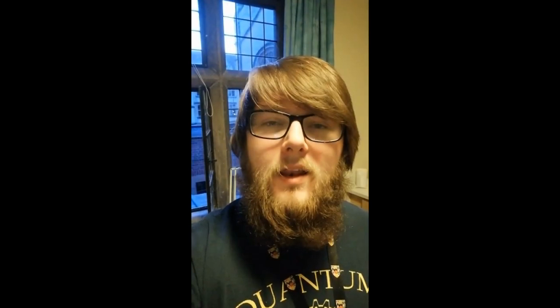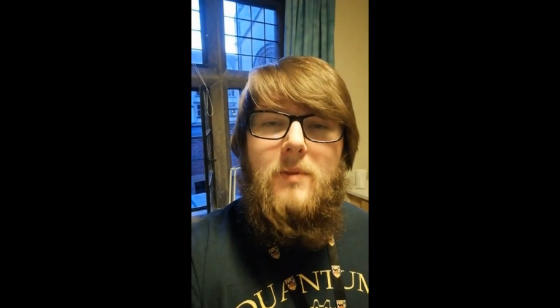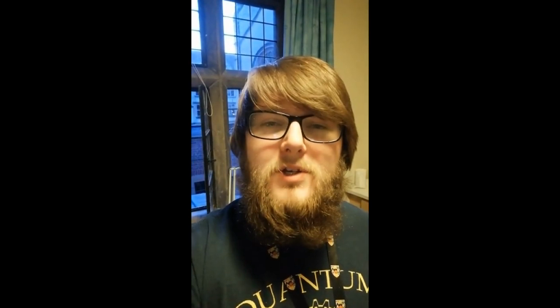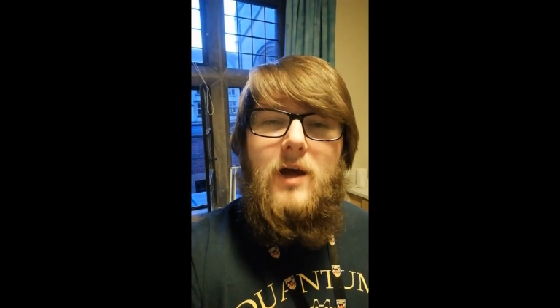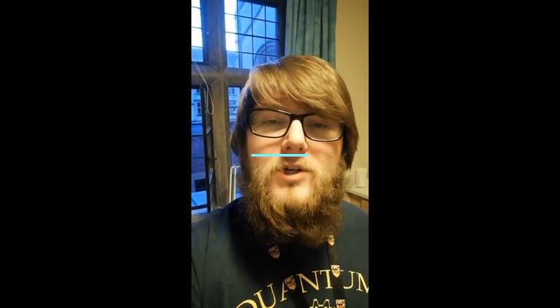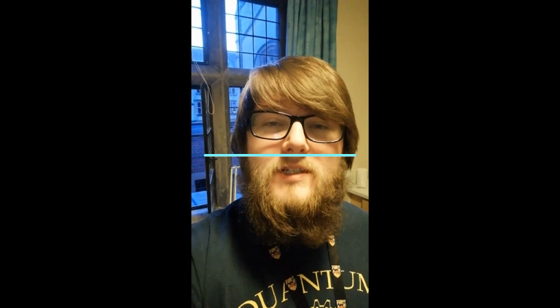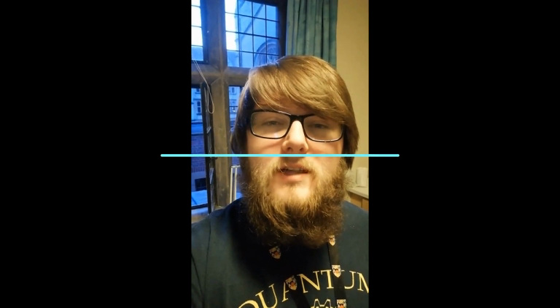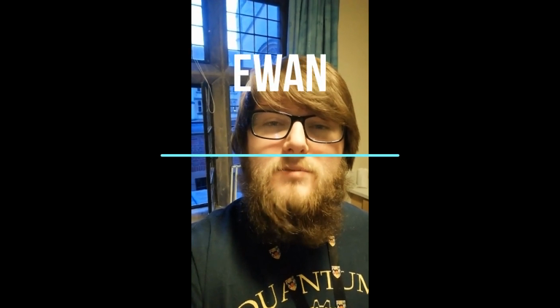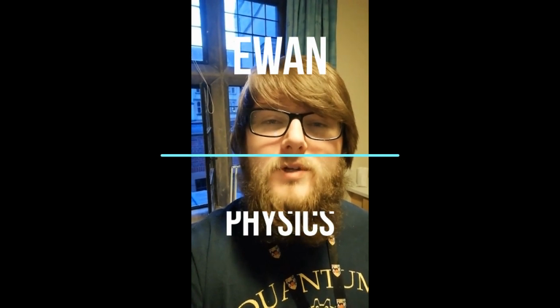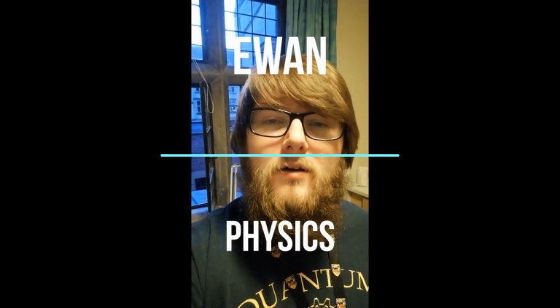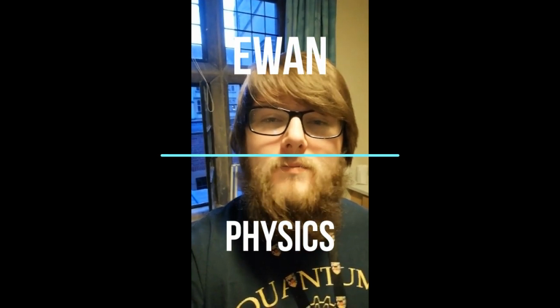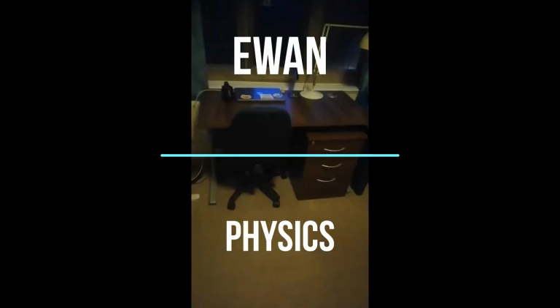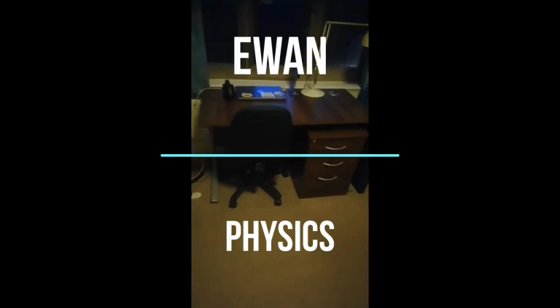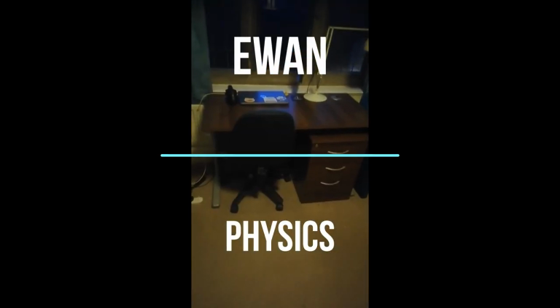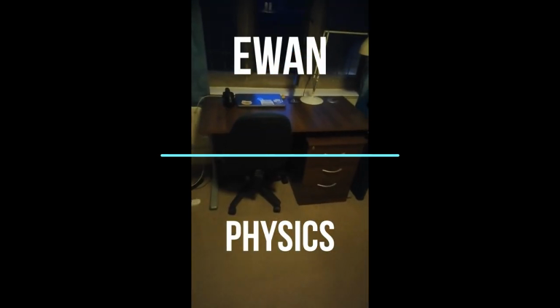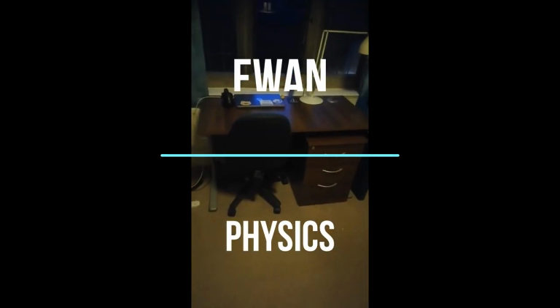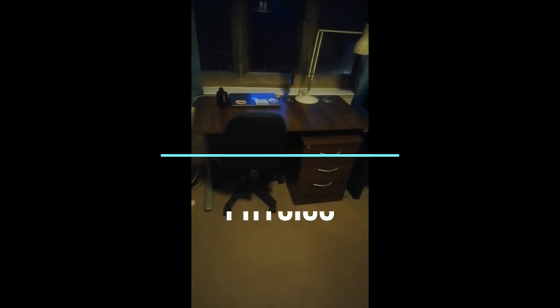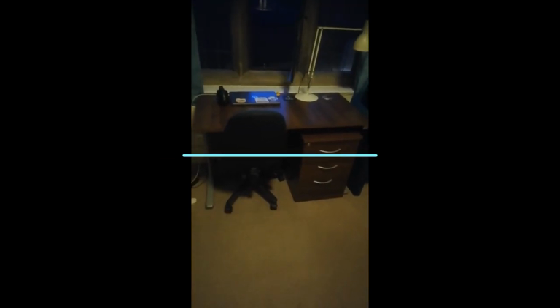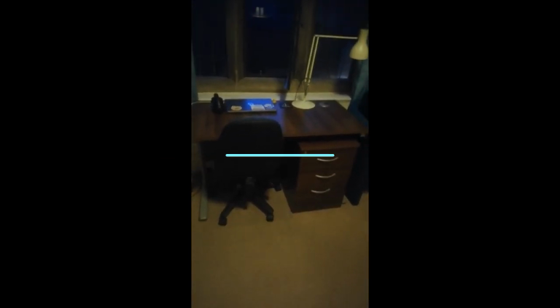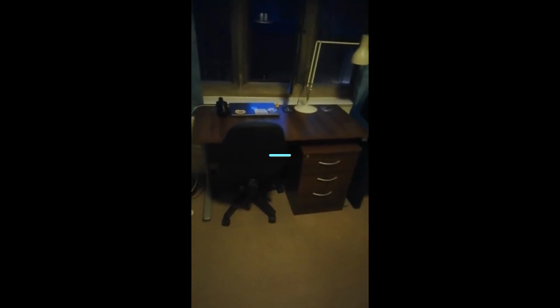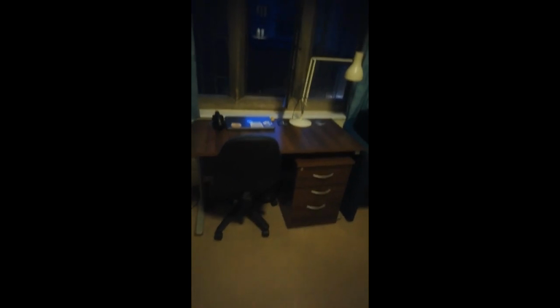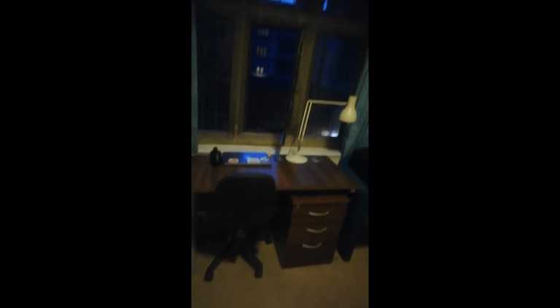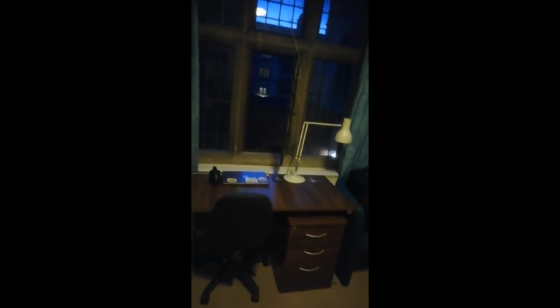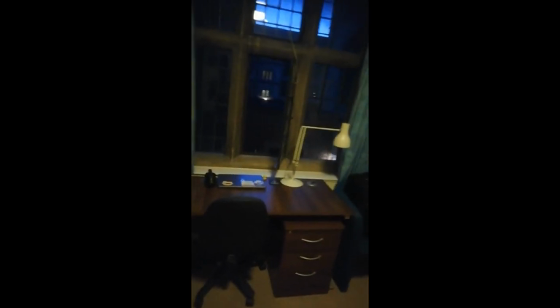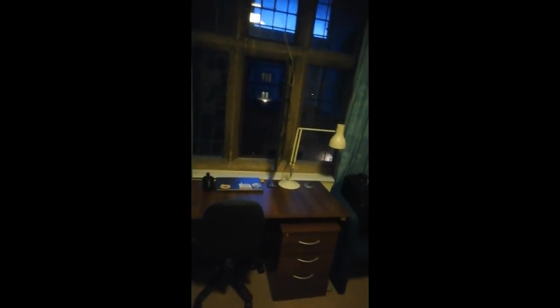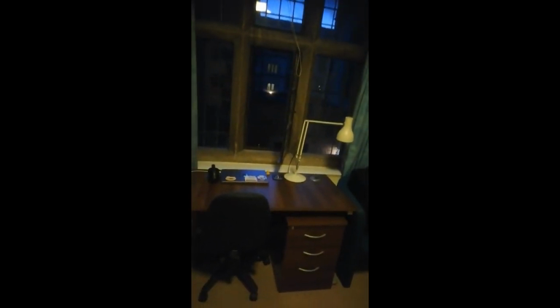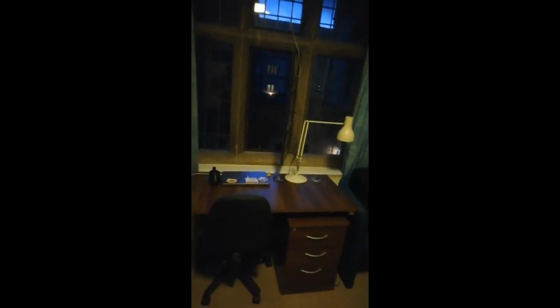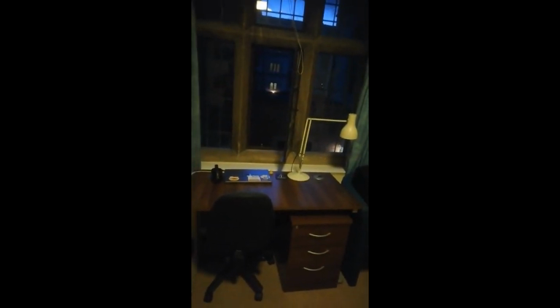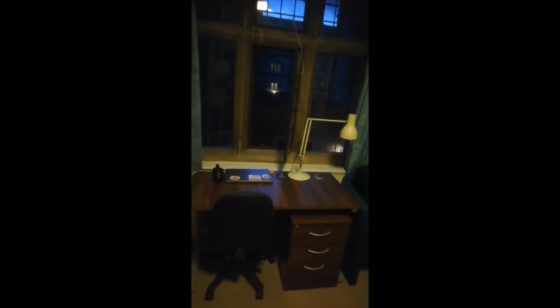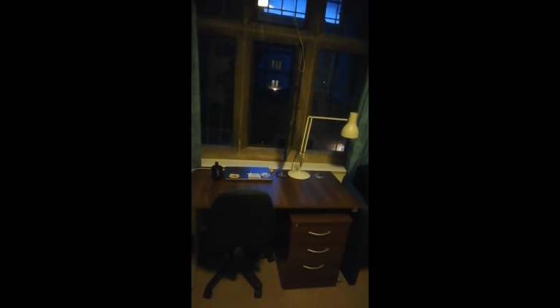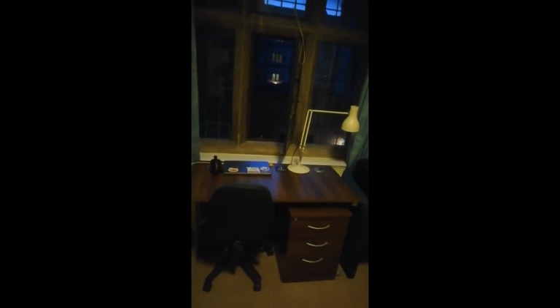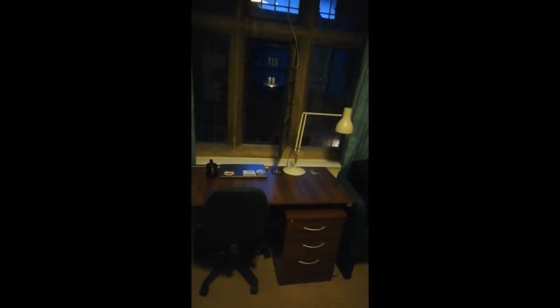Hello, my name is Ewan. I'm a first year physicist and this is my room. This is my desk and drawers where I can sit to study. It's in front of a window that faces out onto new quad, so it has a nice view.